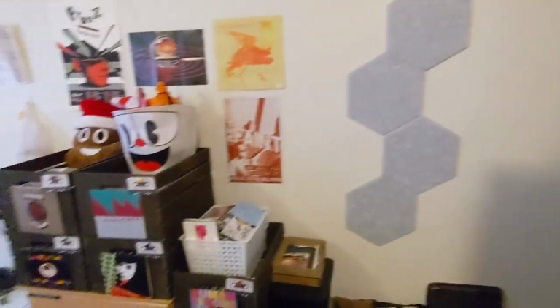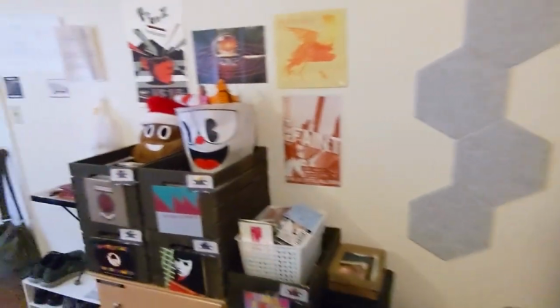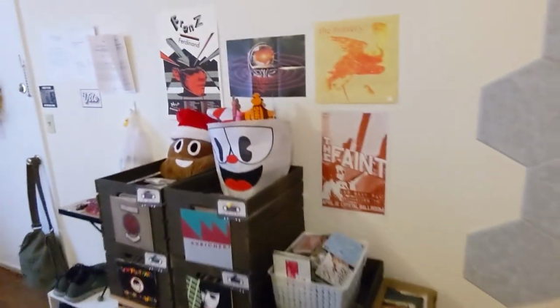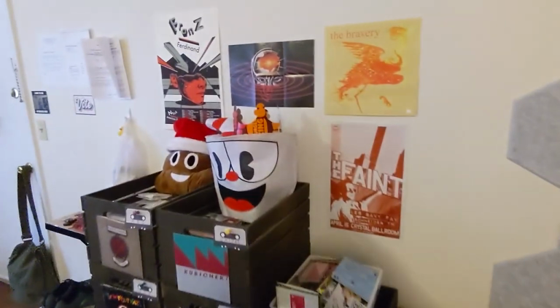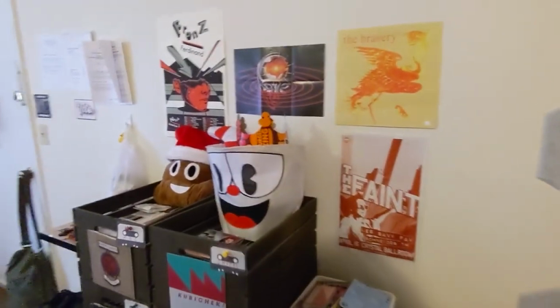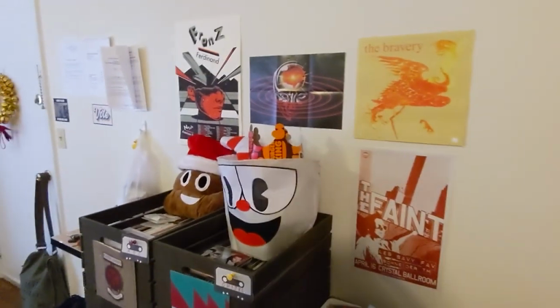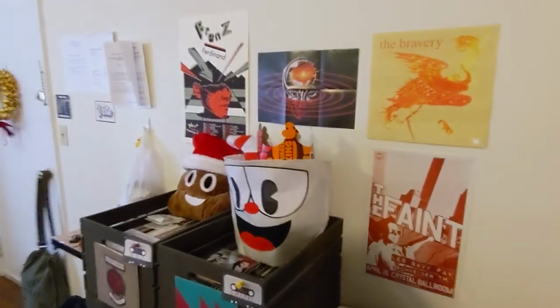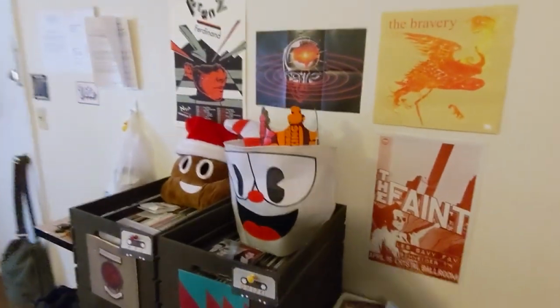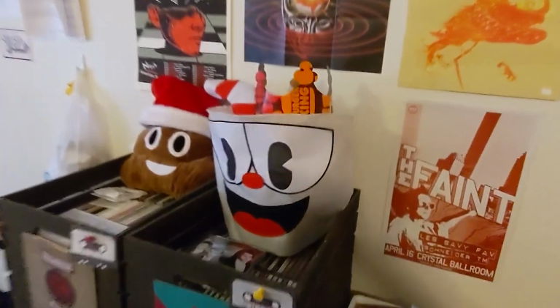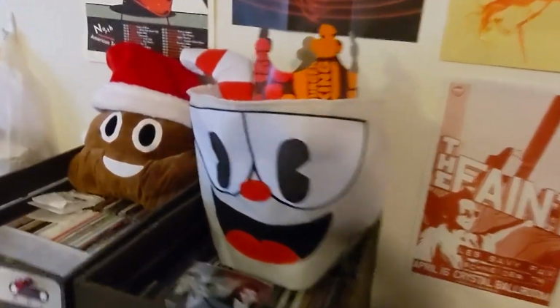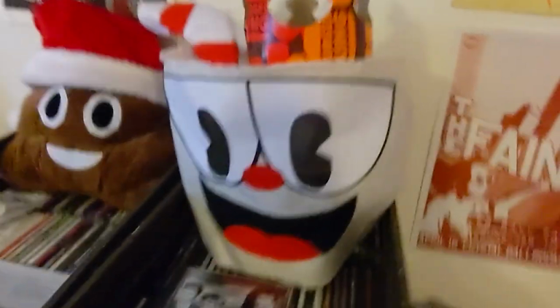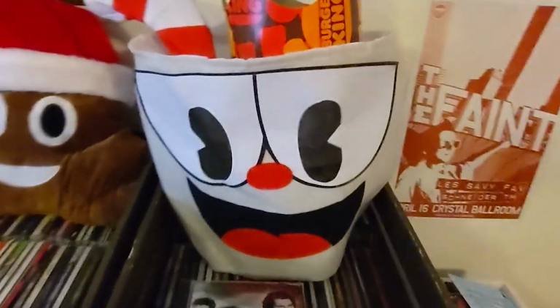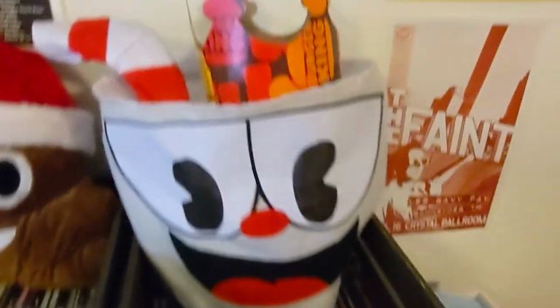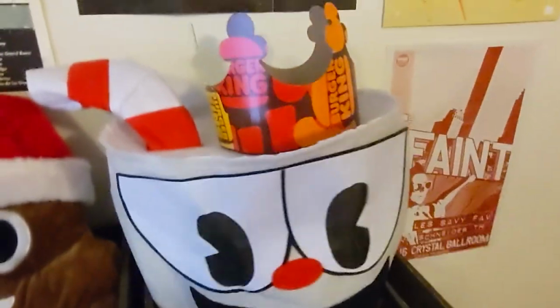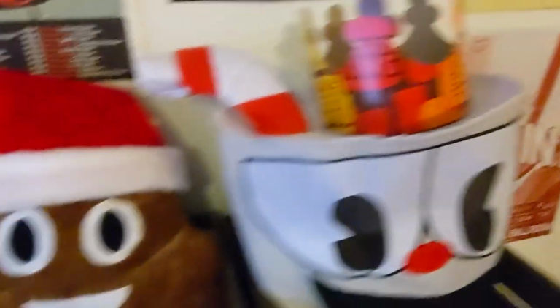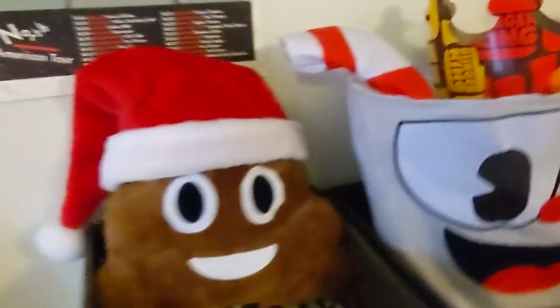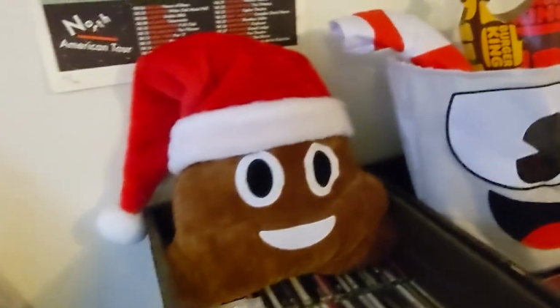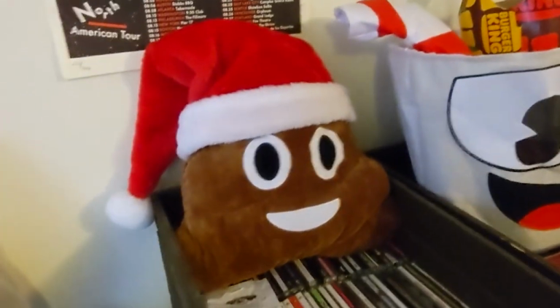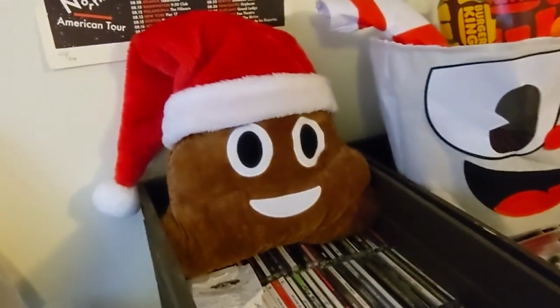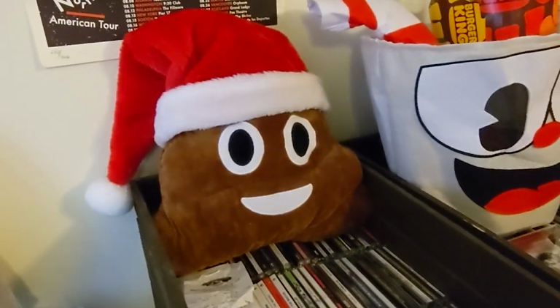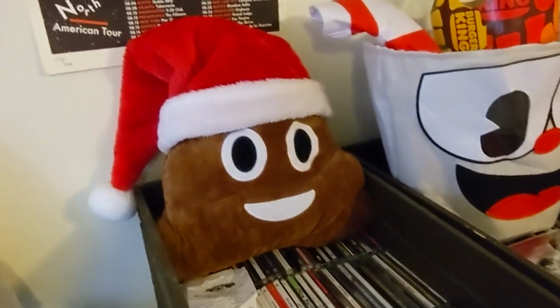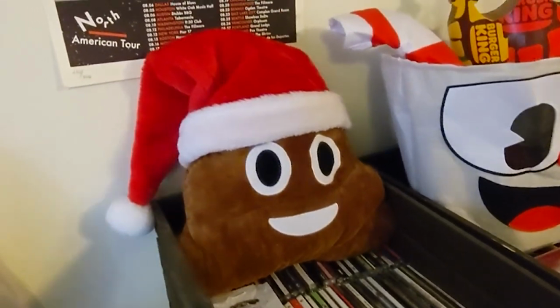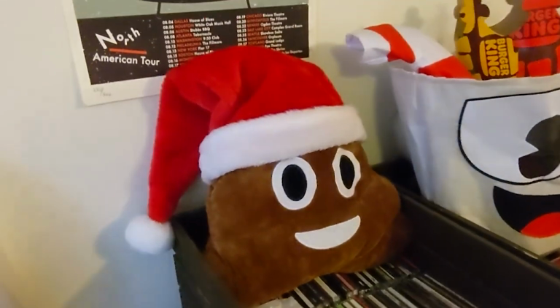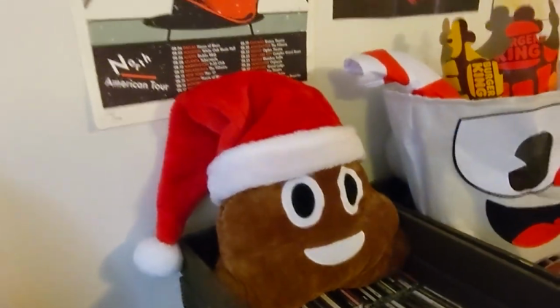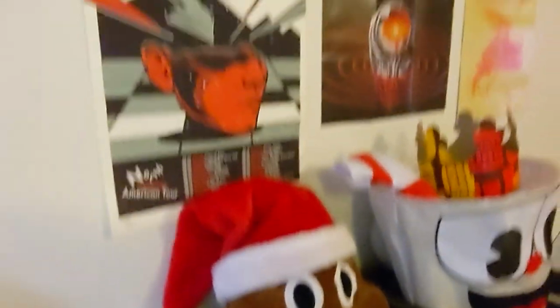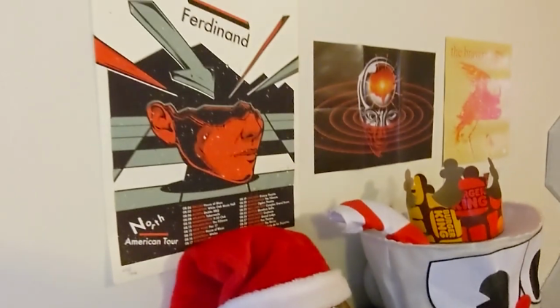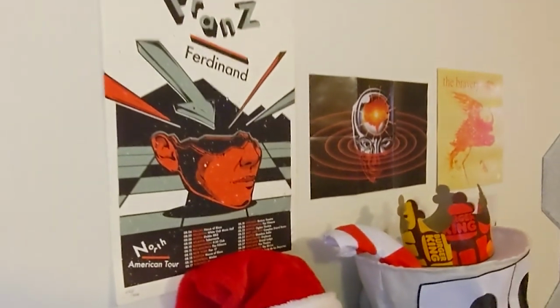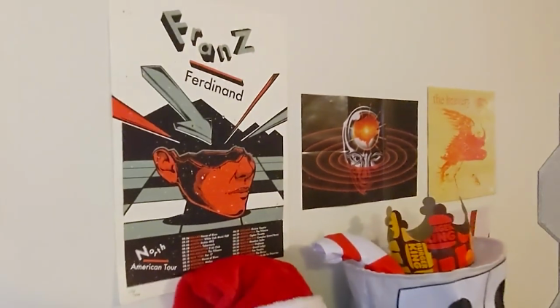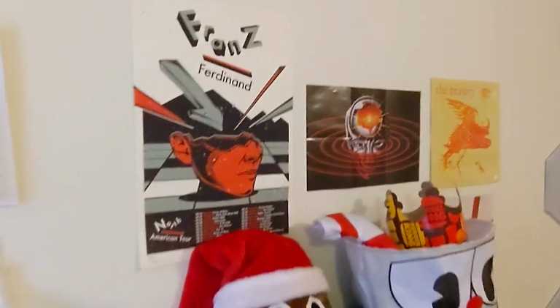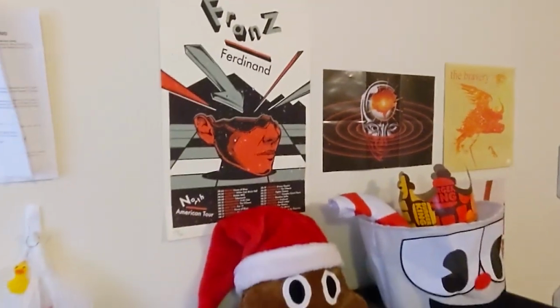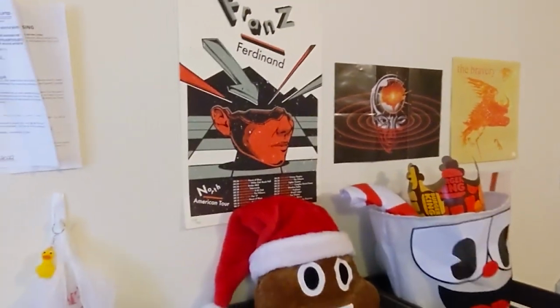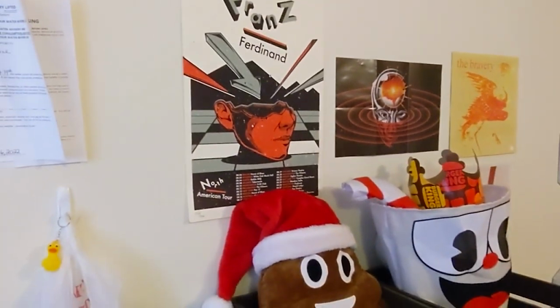I got a bunch of music stuff over here, and a Cuphead wearing a Burger King crown. And Poop Santa — whatever you want to call it.